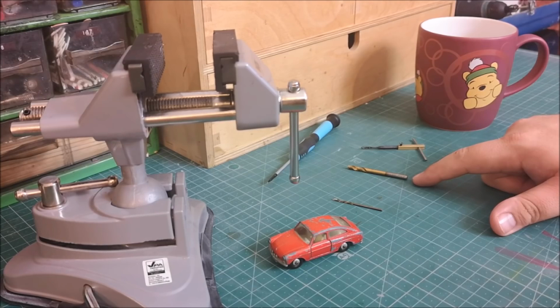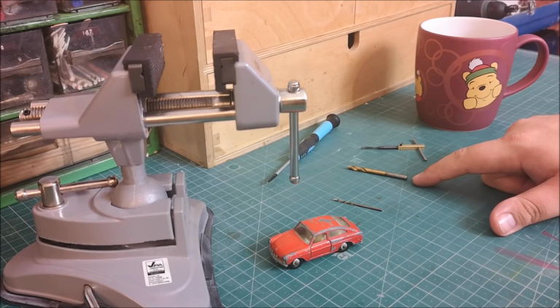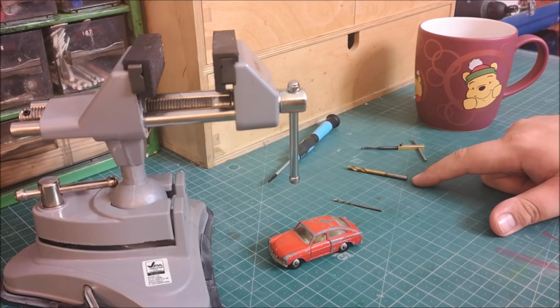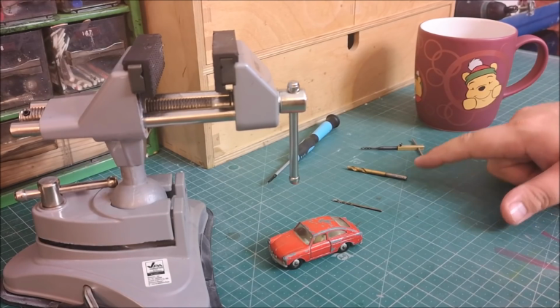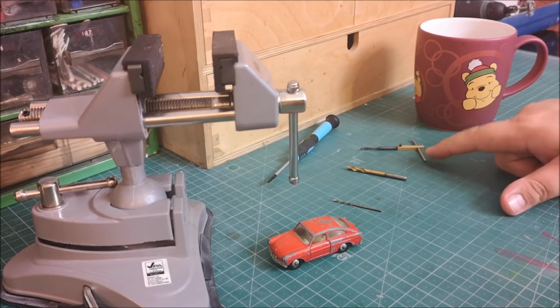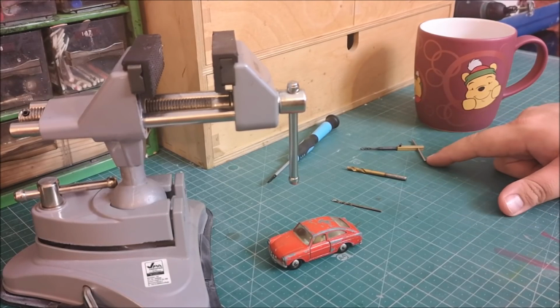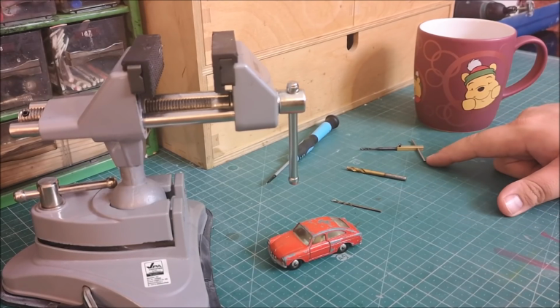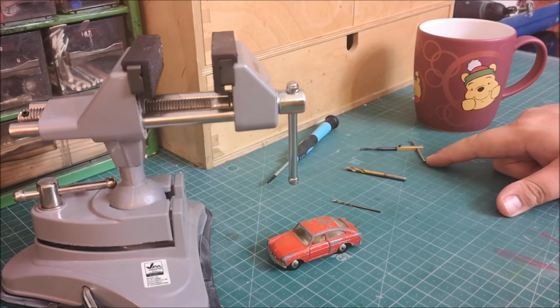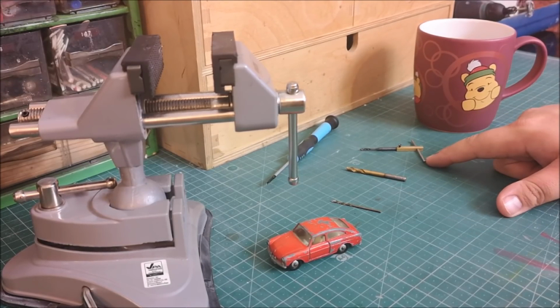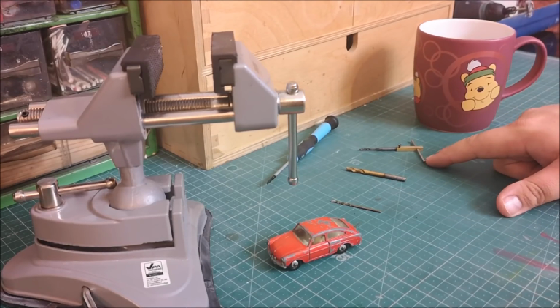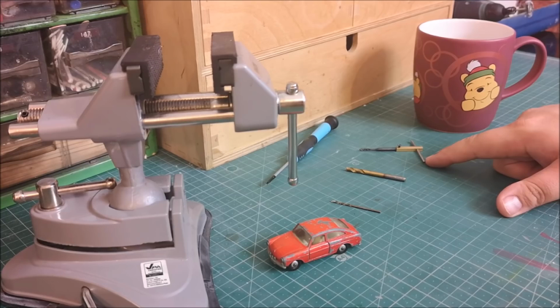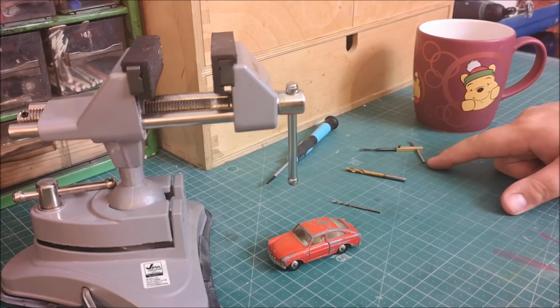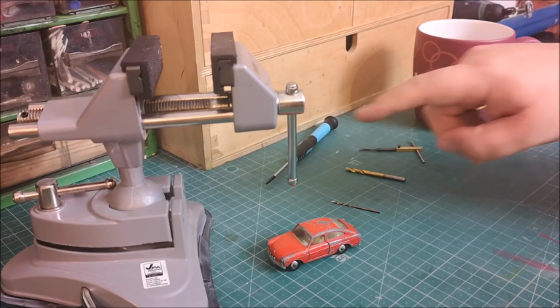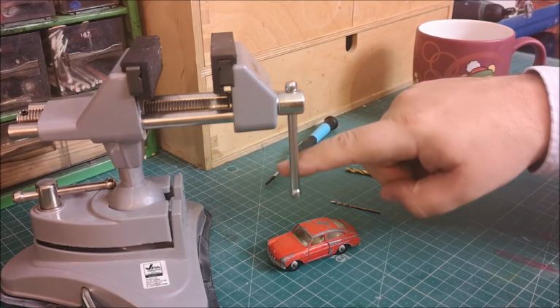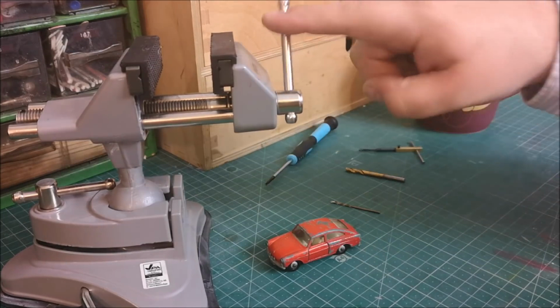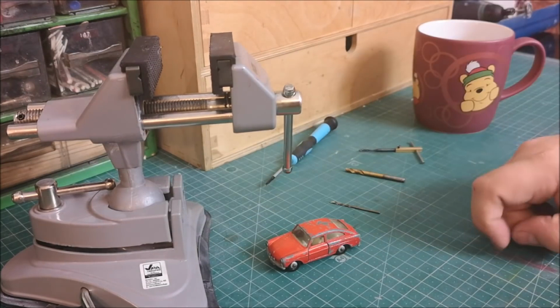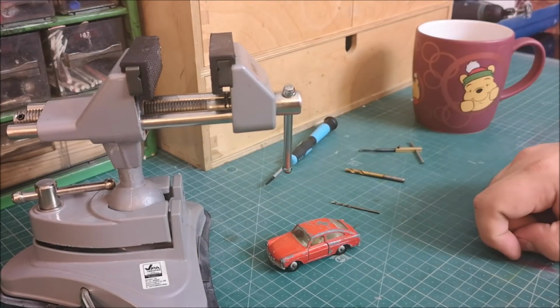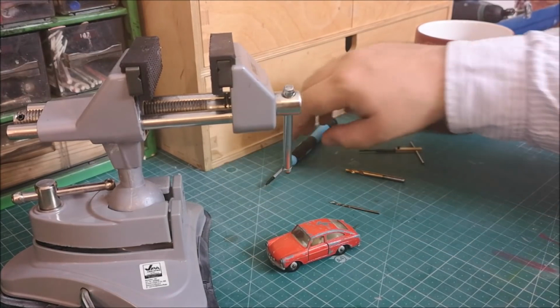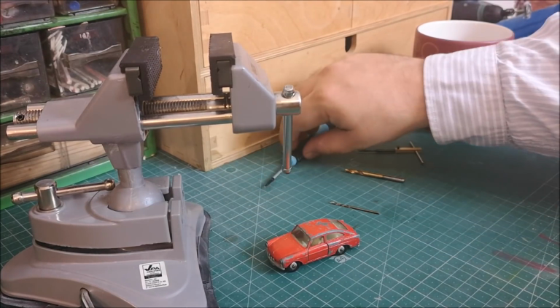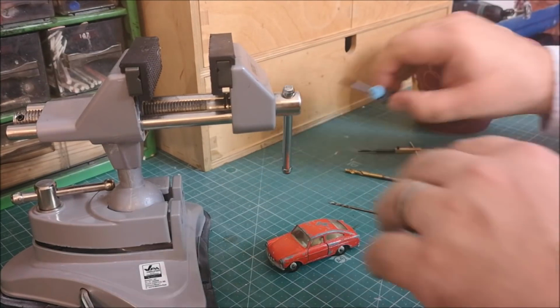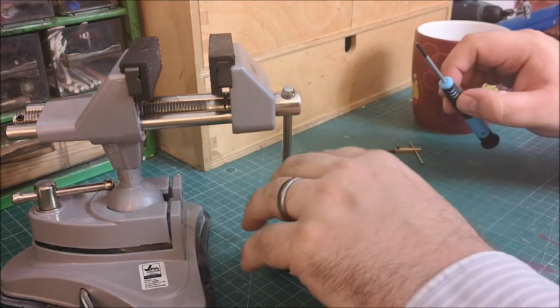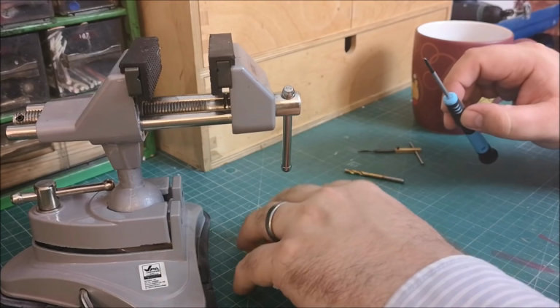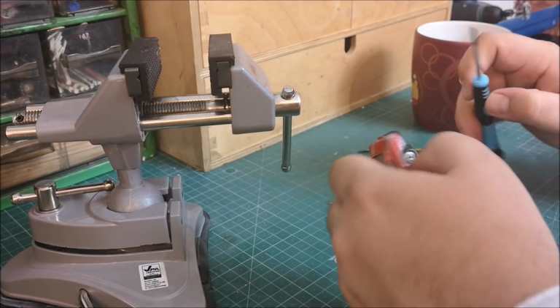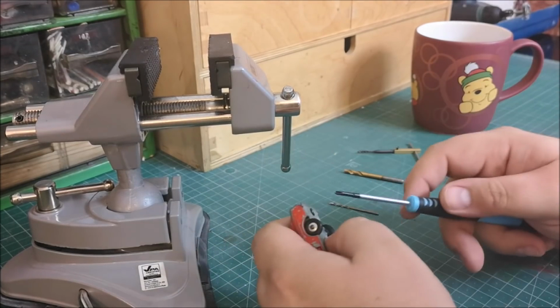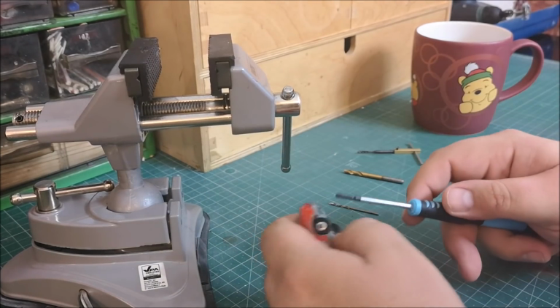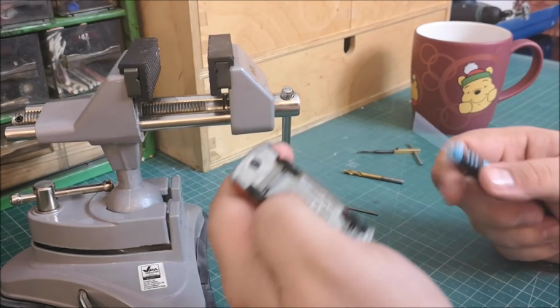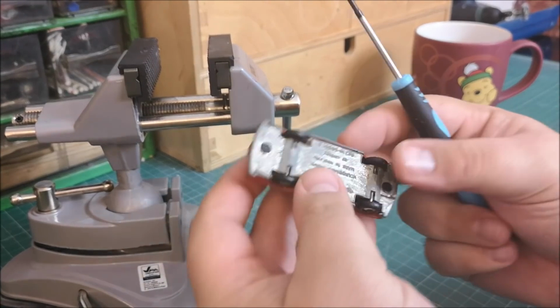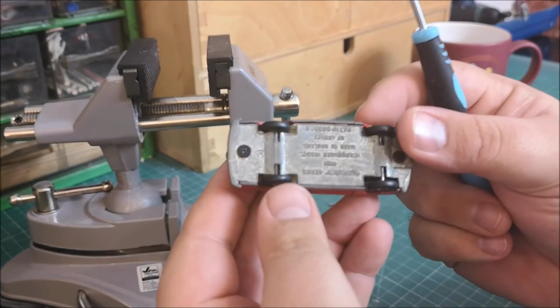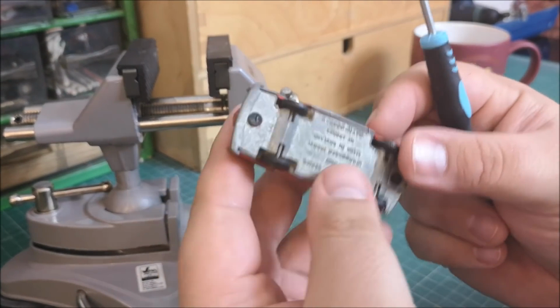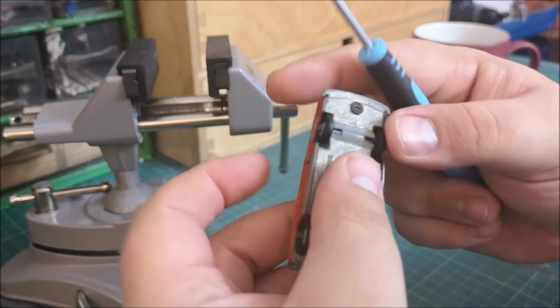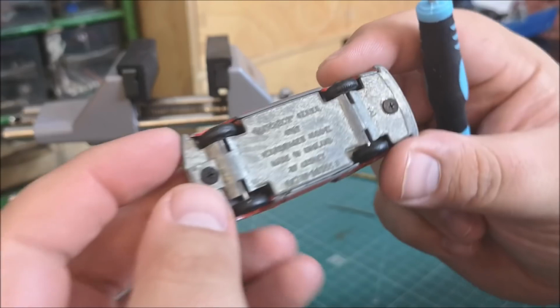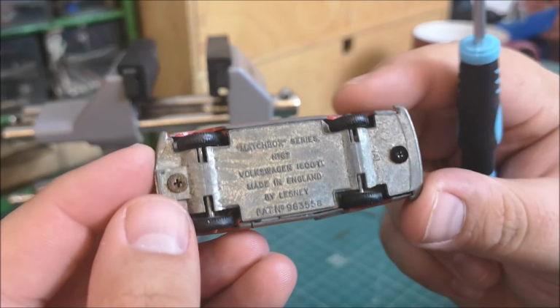Drill down the centre of the post, remove the flange, tap the hole. Try to always remember my very handy vise — I kind of forgot a little bit during this video, you will find out.